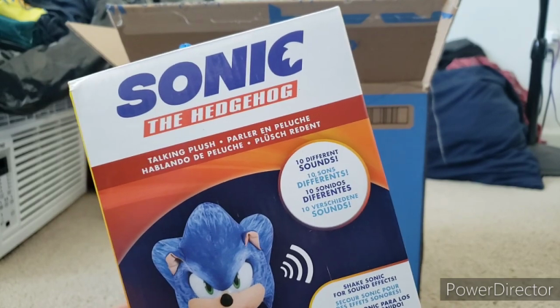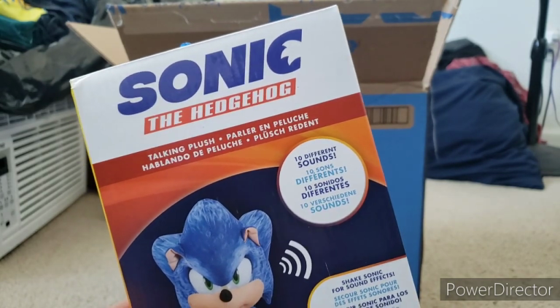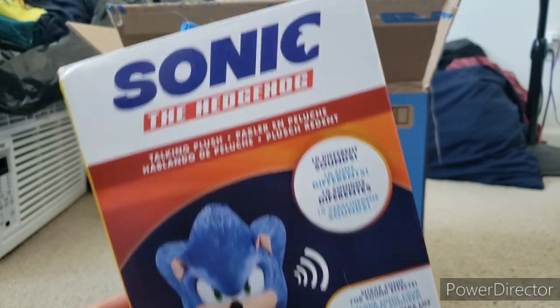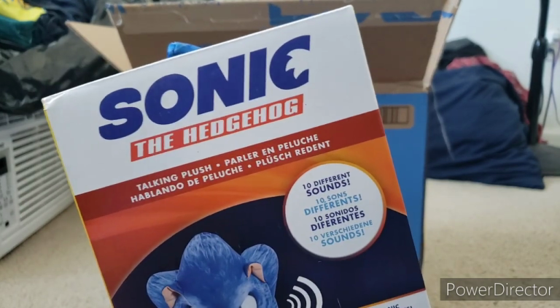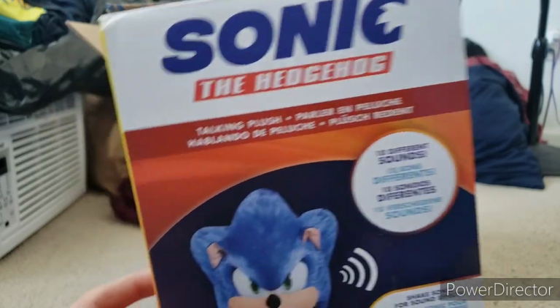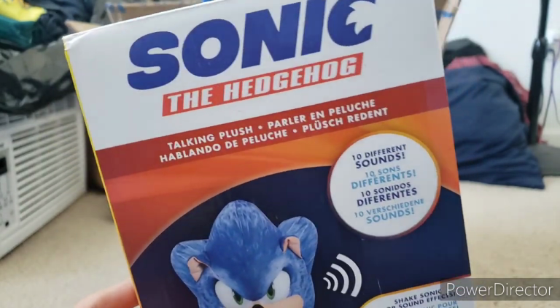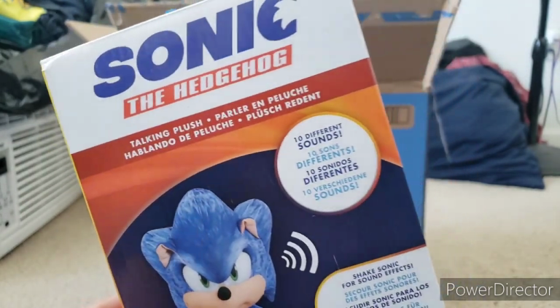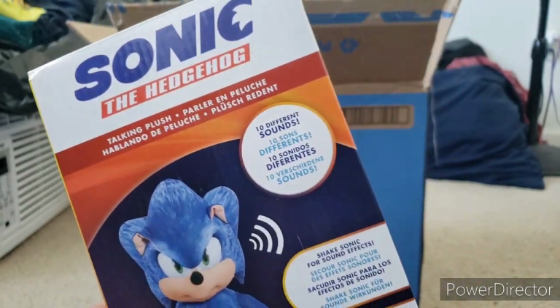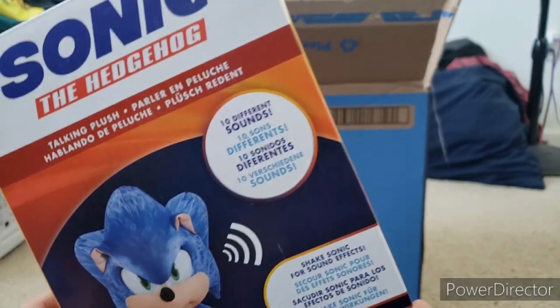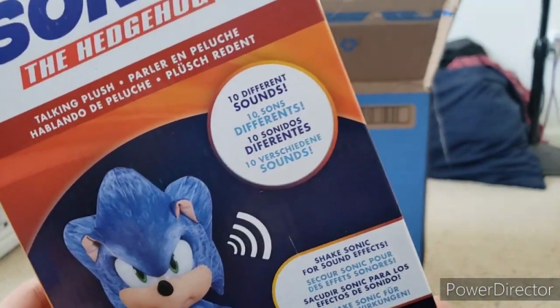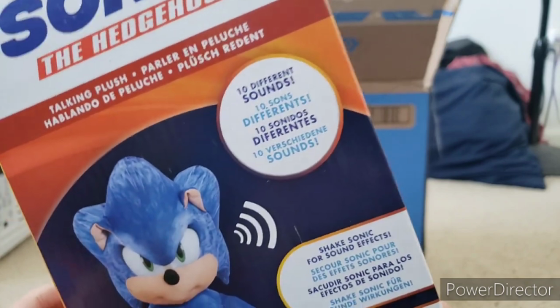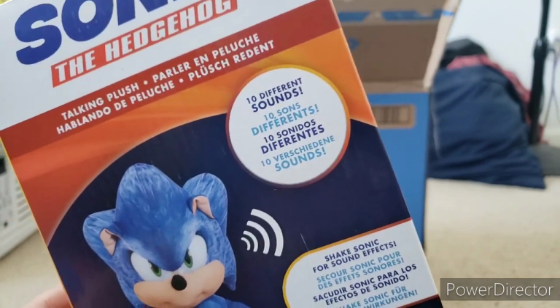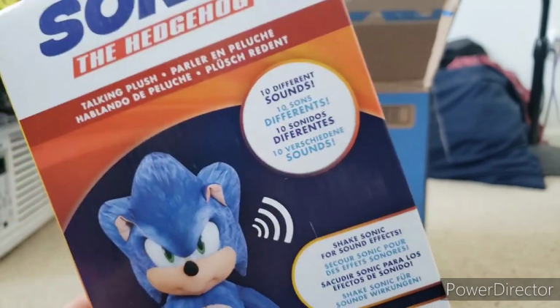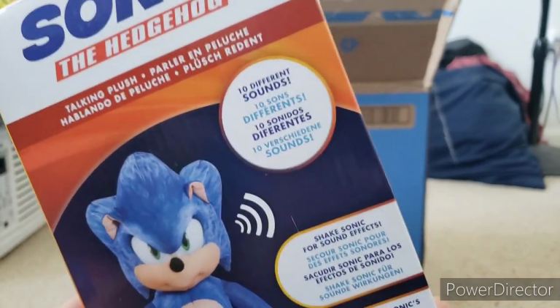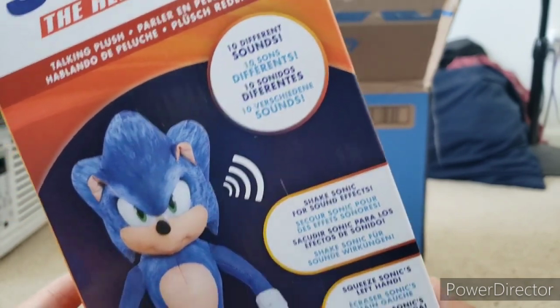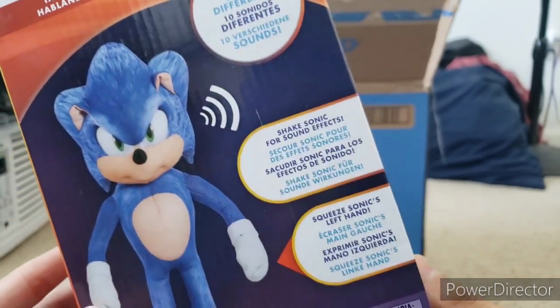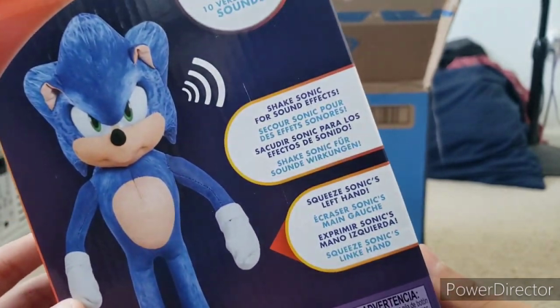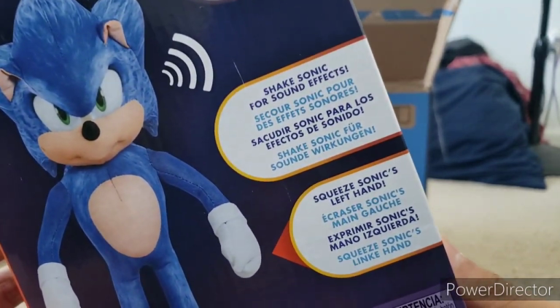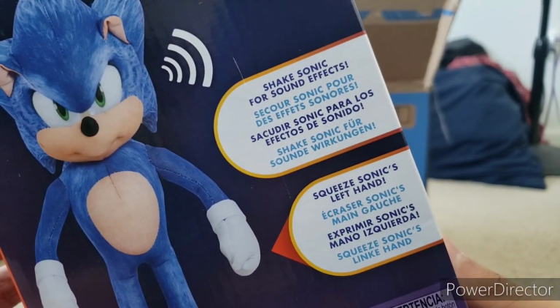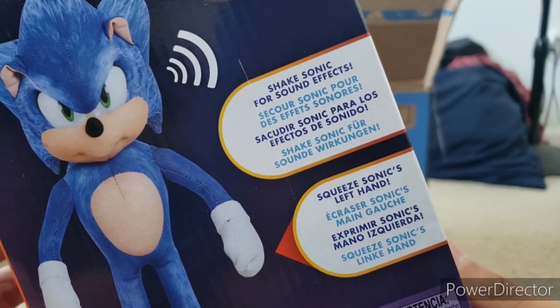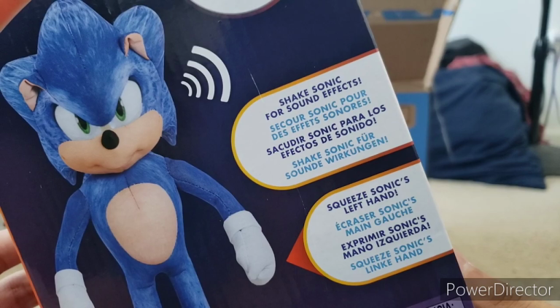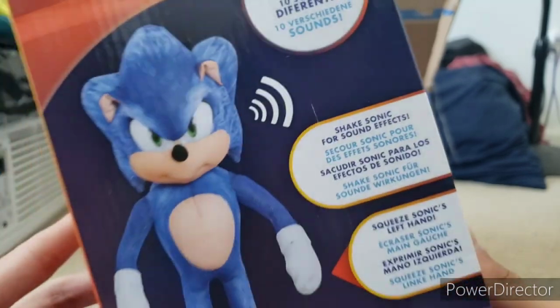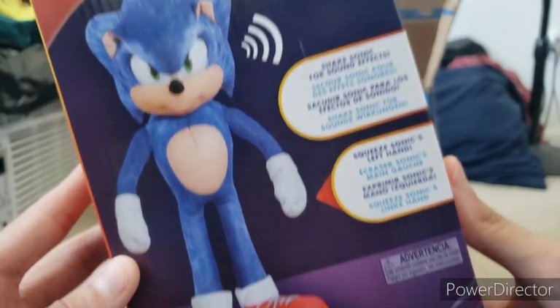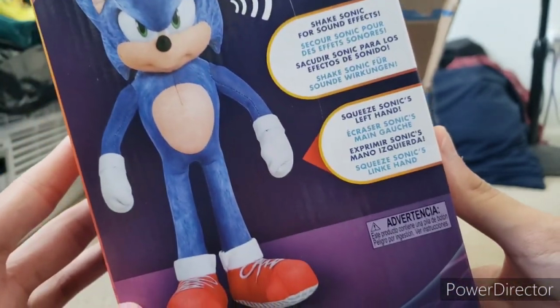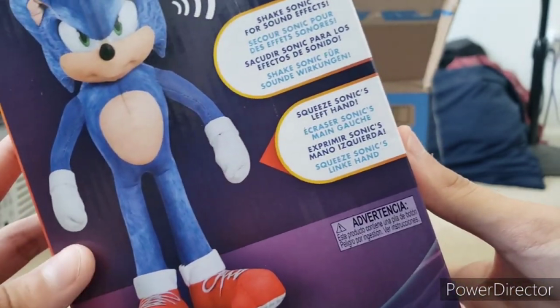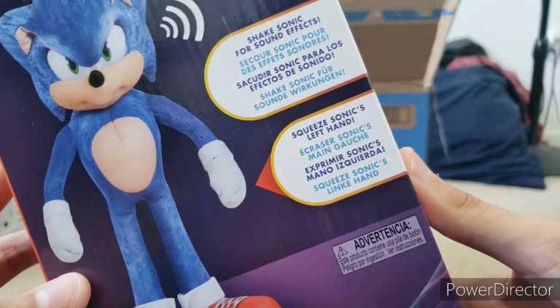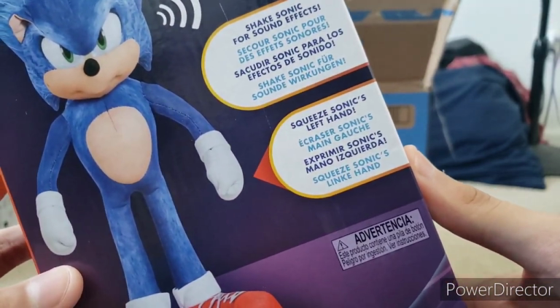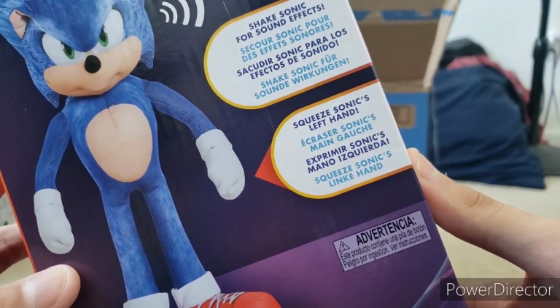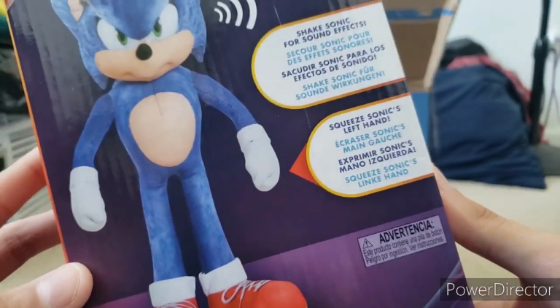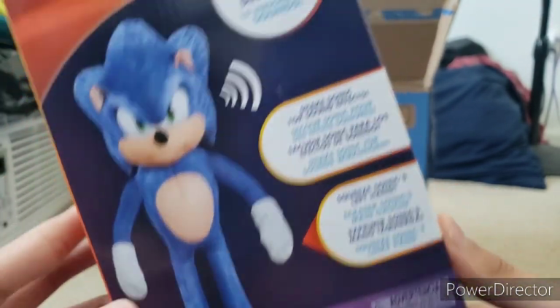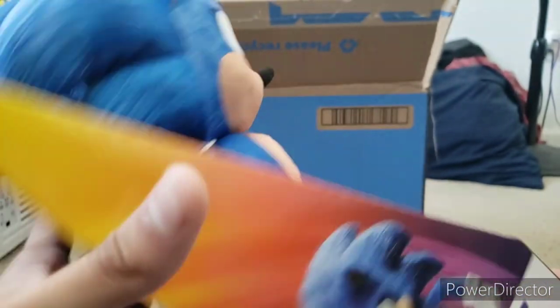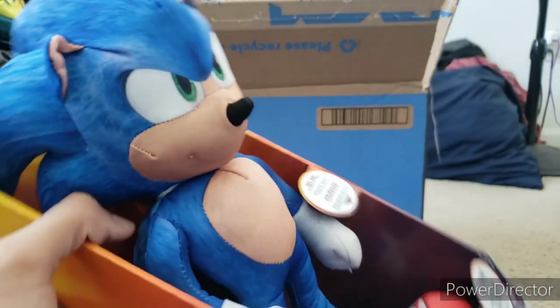There's some stuff on the back. It has the Sonic the Hedgehog logo. This is a talking plush — it has 10 different sounds, which is really cool. It says shake Sonic for sound effects — that's really cool. Squeeze Sonic's left hand — so that's to make him talk?